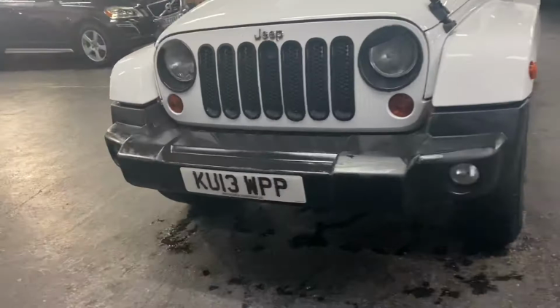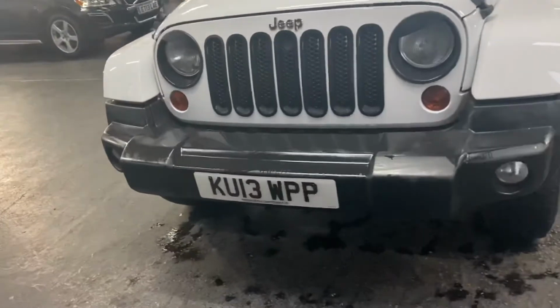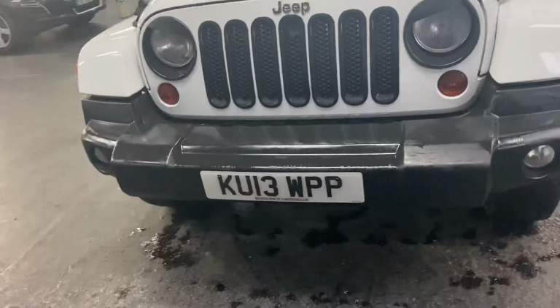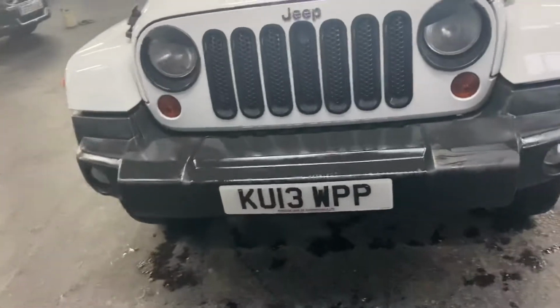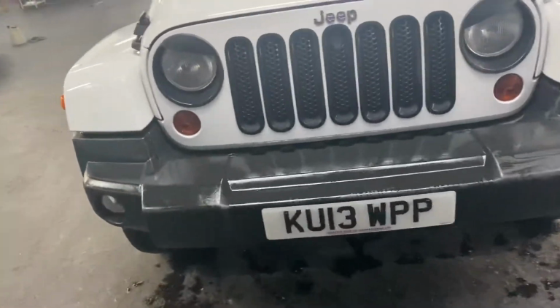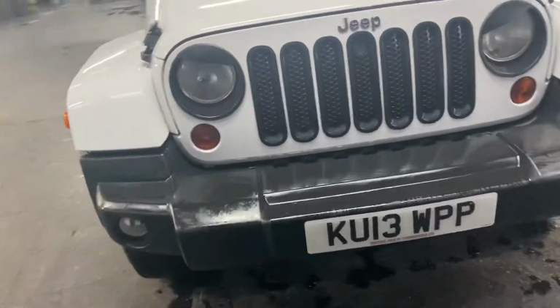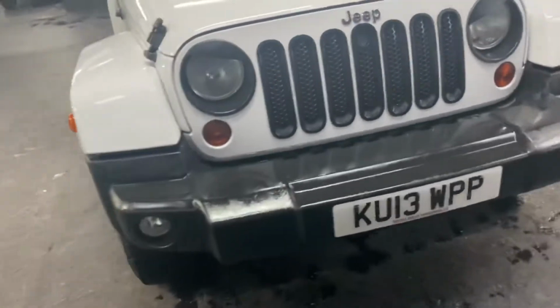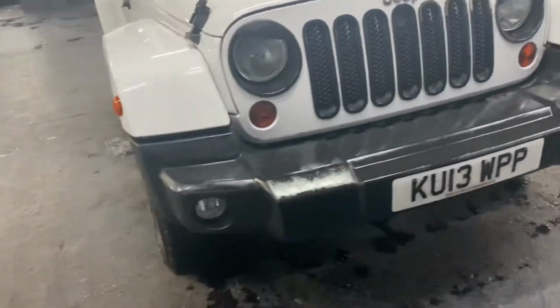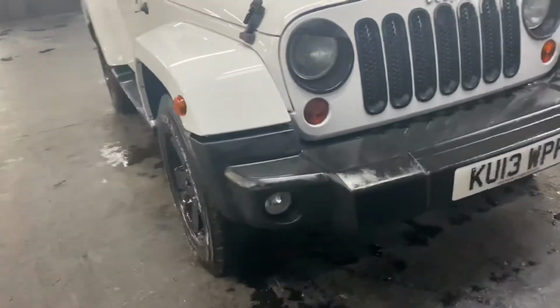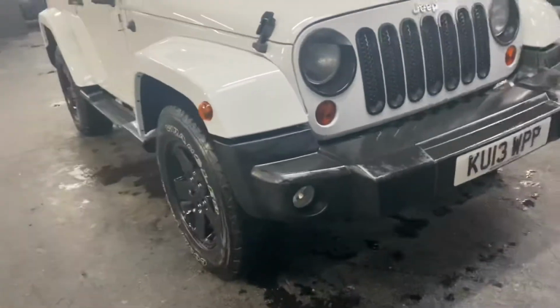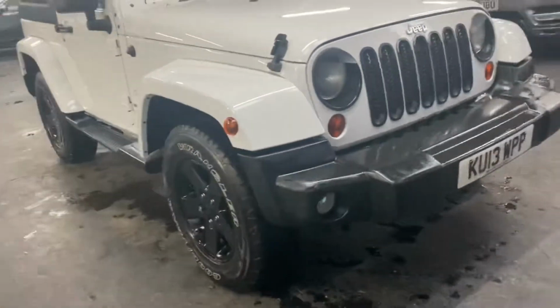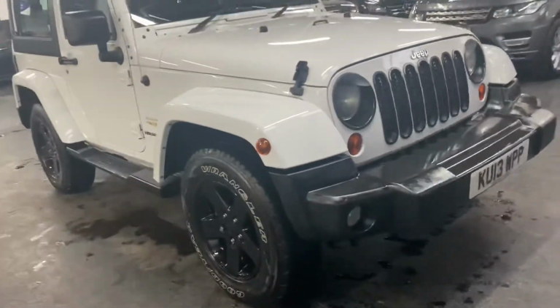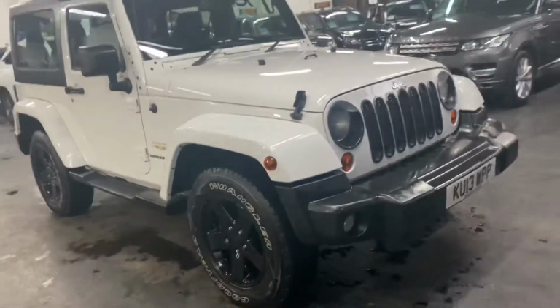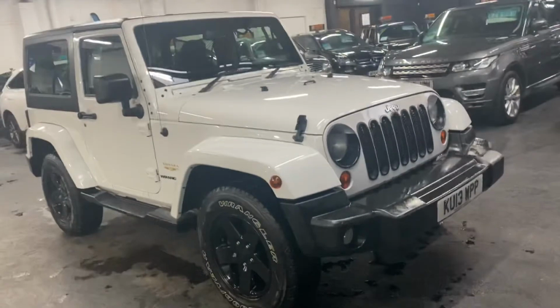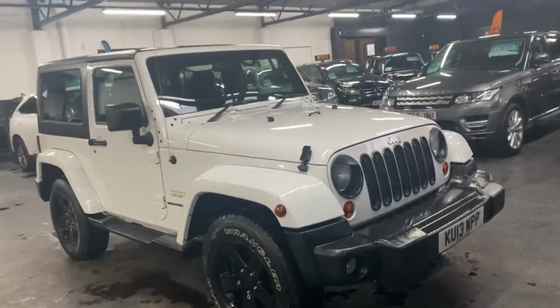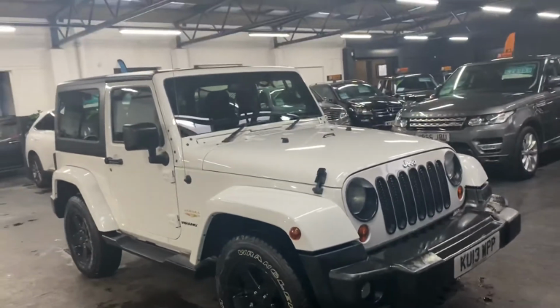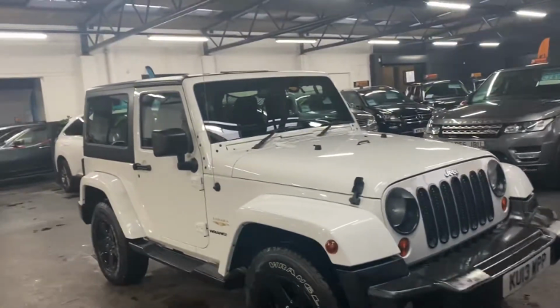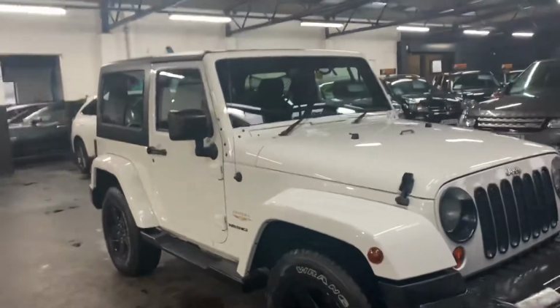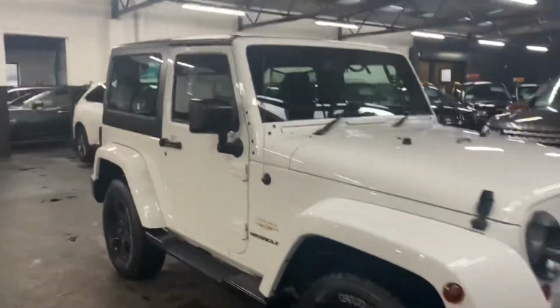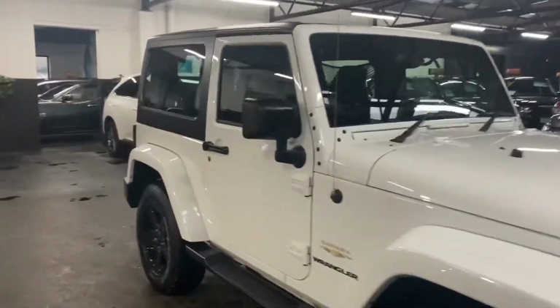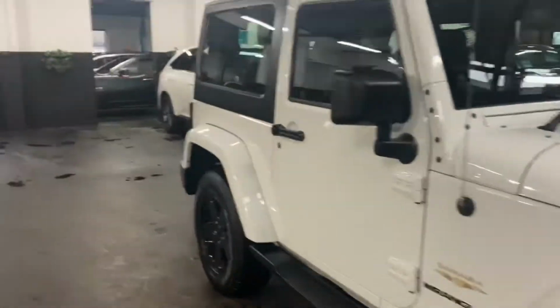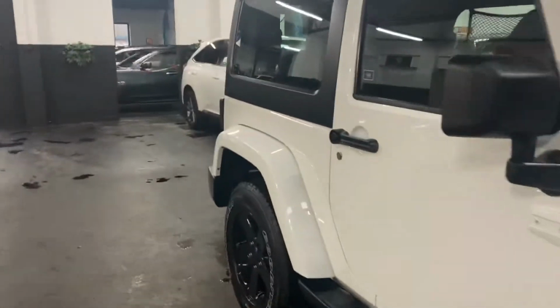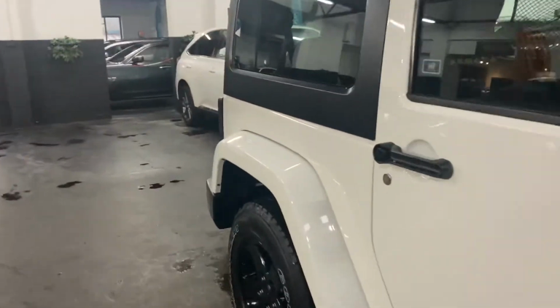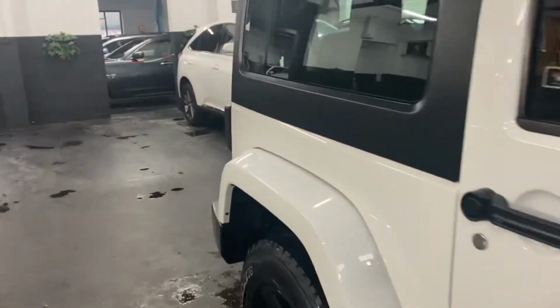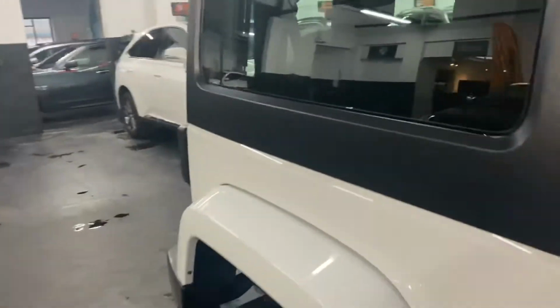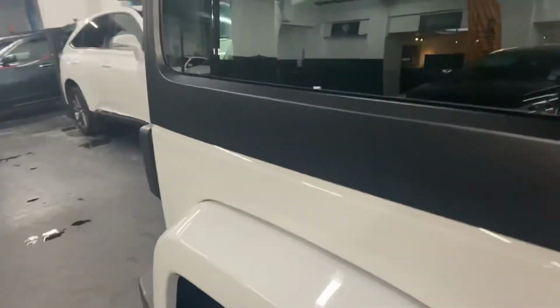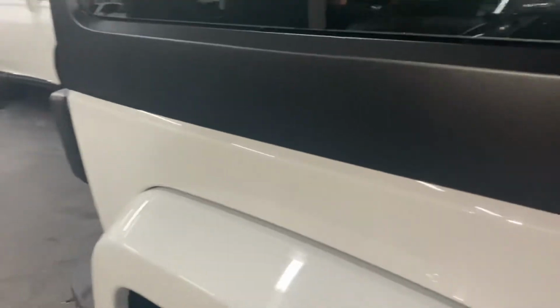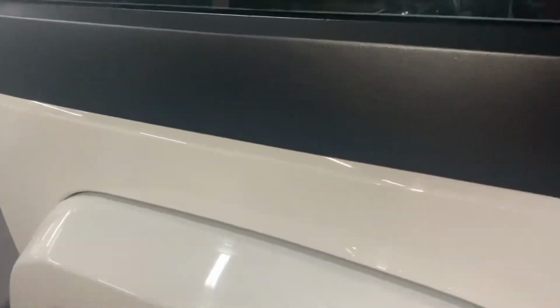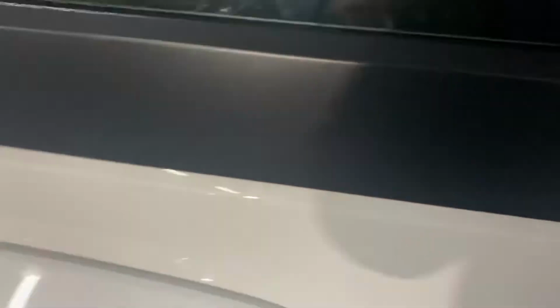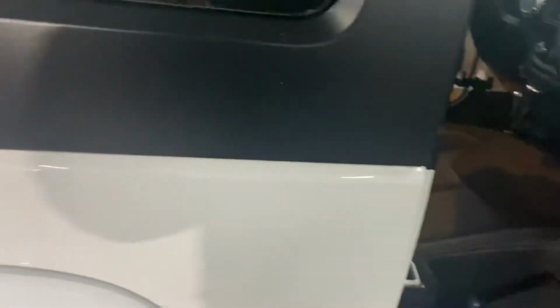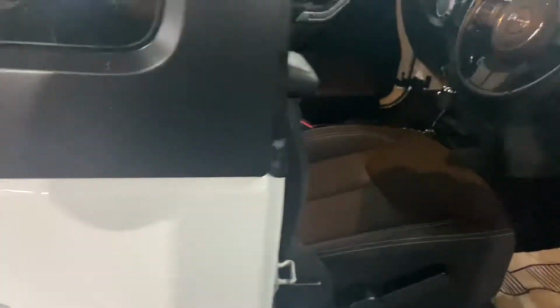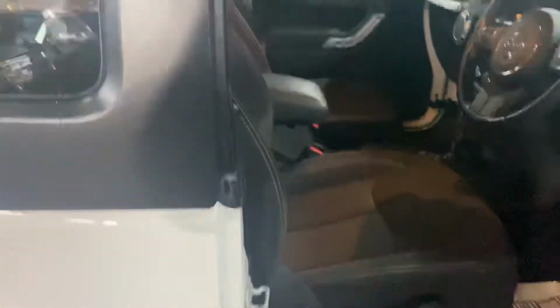I just think these are really cool and hold their money really well. They're very capable off-road, so you're getting a load of positives there, and it's a good tow car if you need to tow anything.